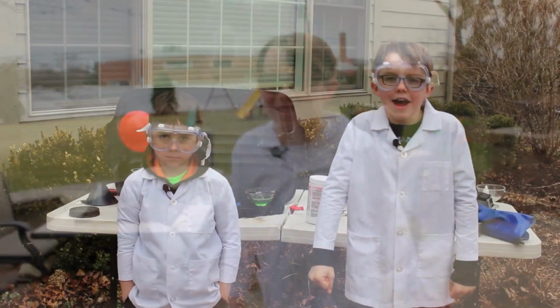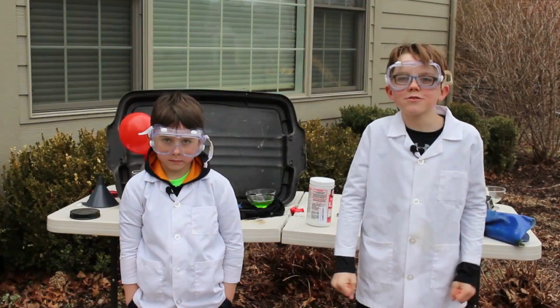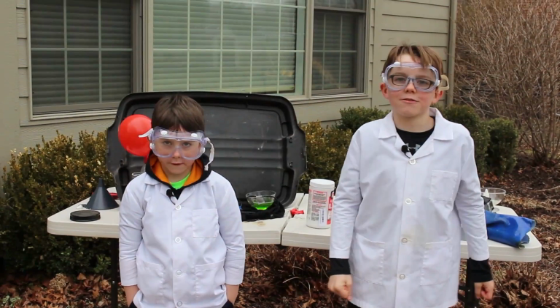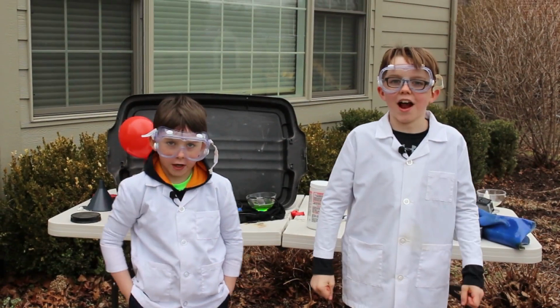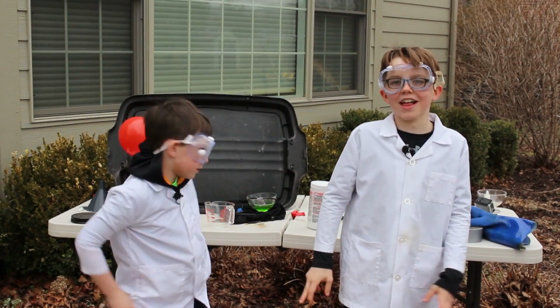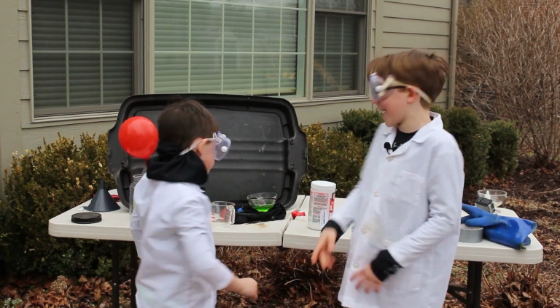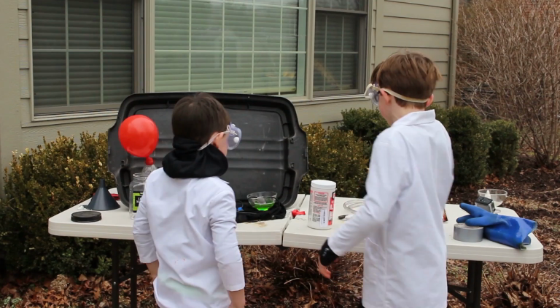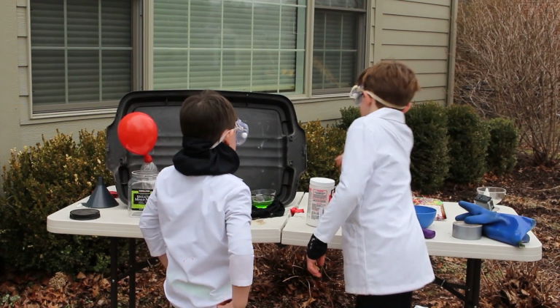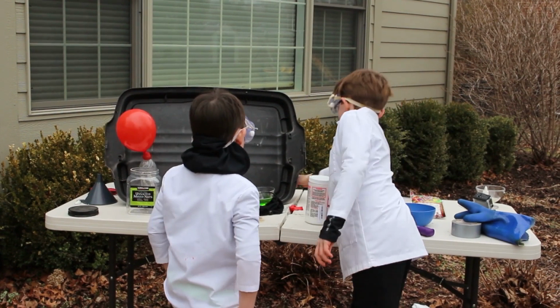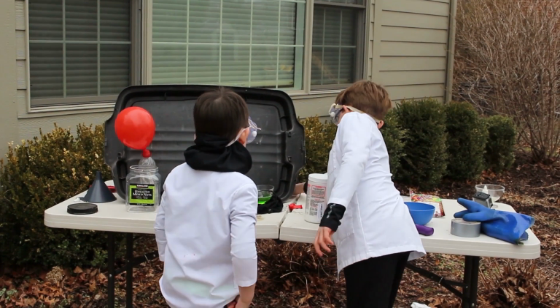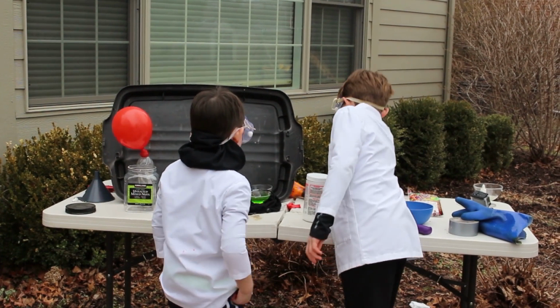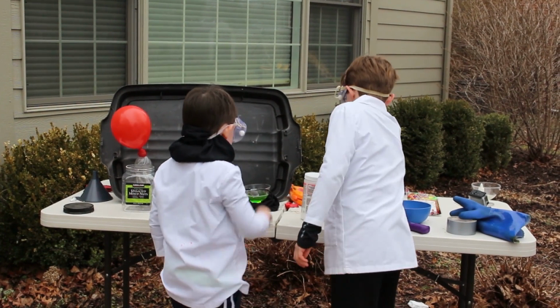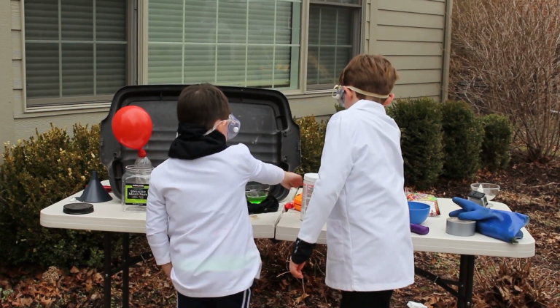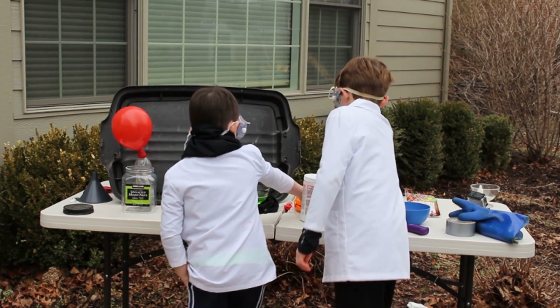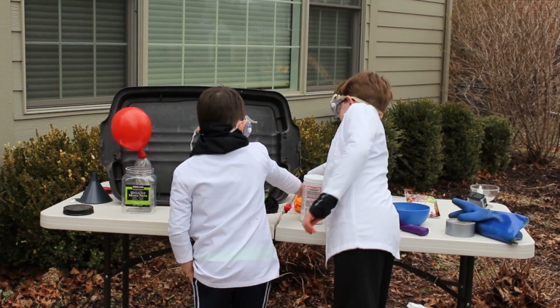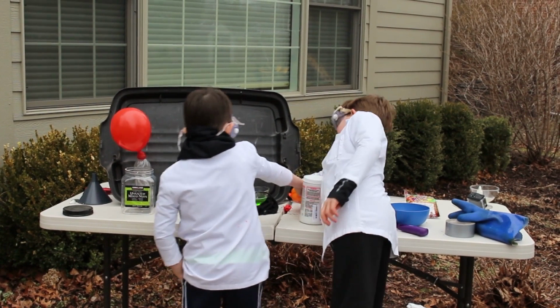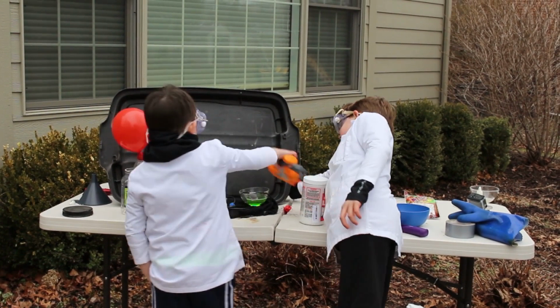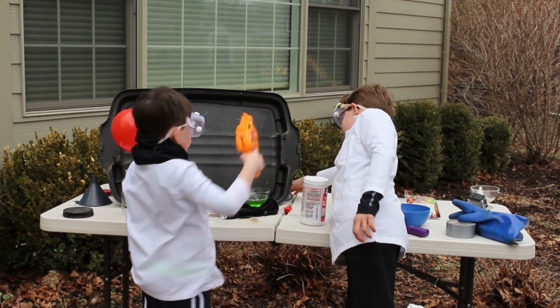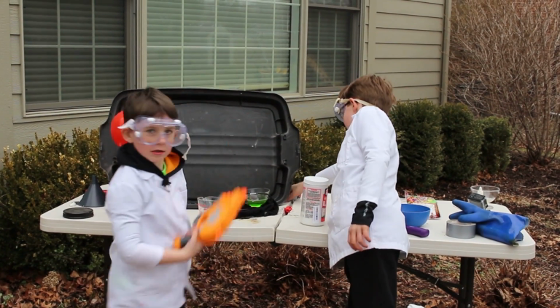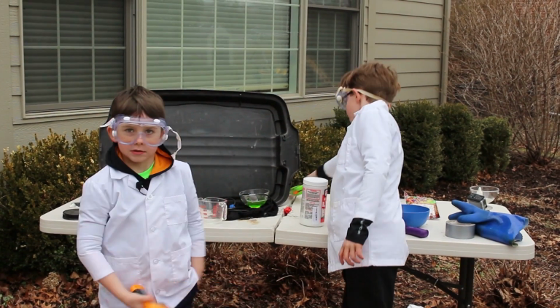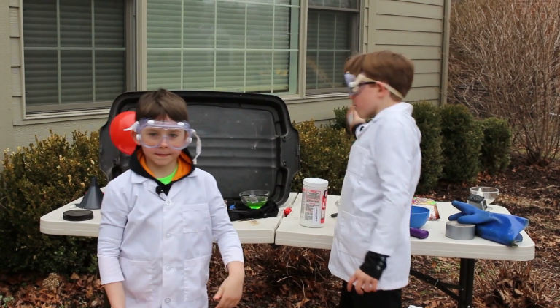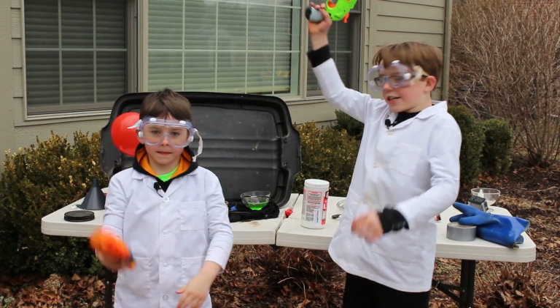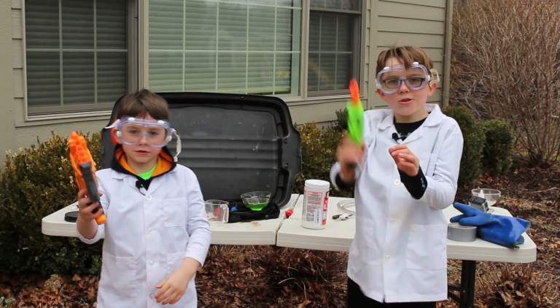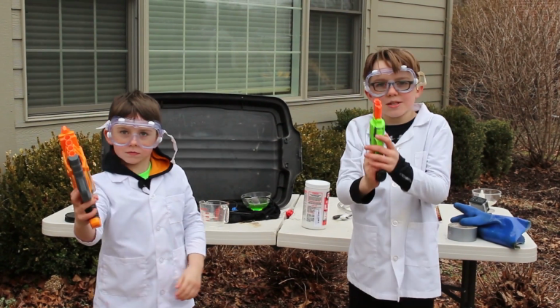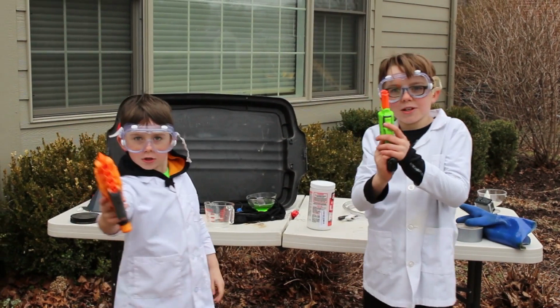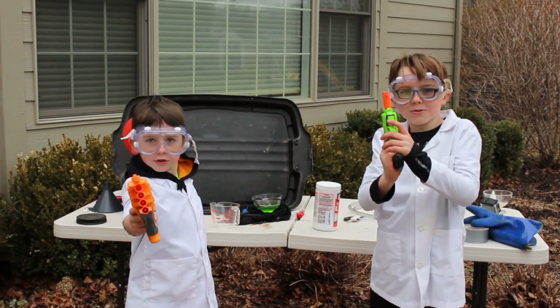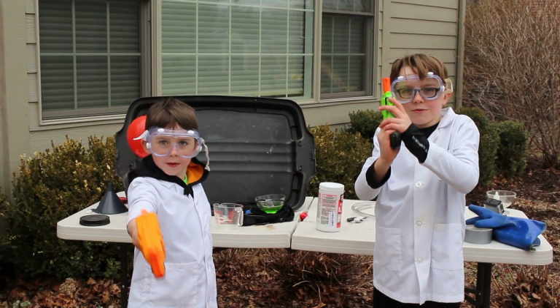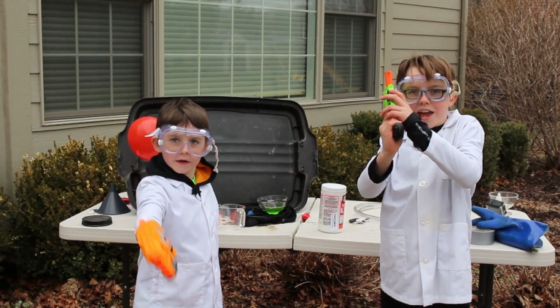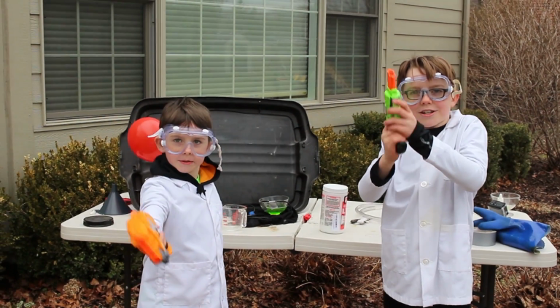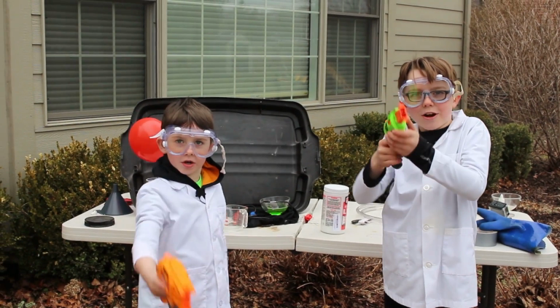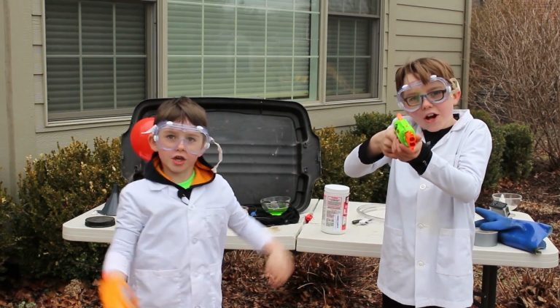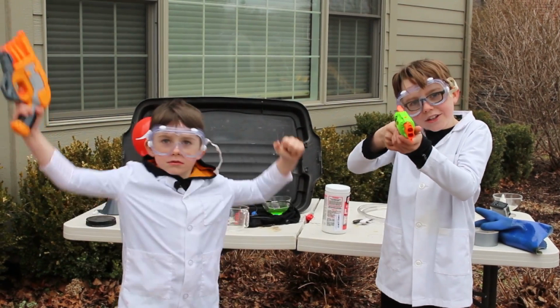And now for our final act — we're going to shoot these balloons with flaming nerf darts.